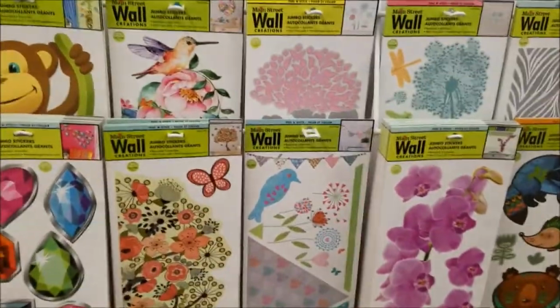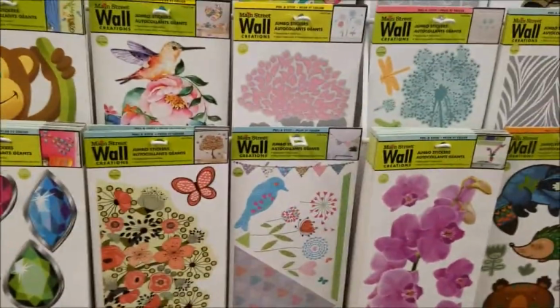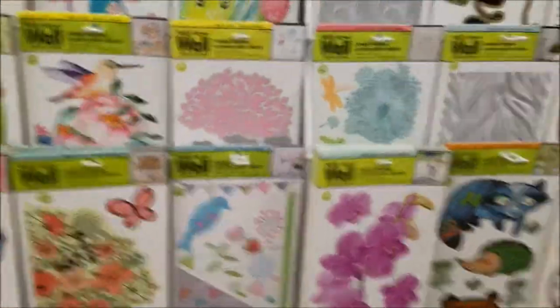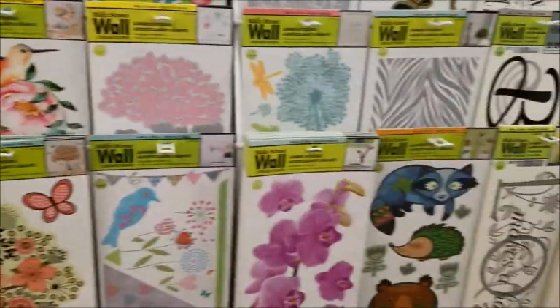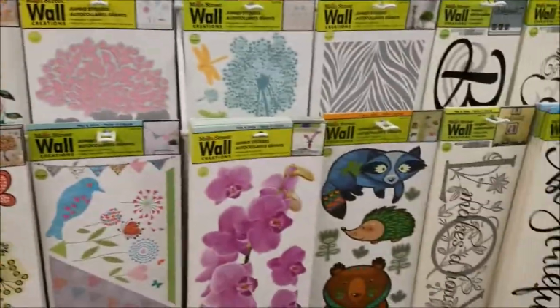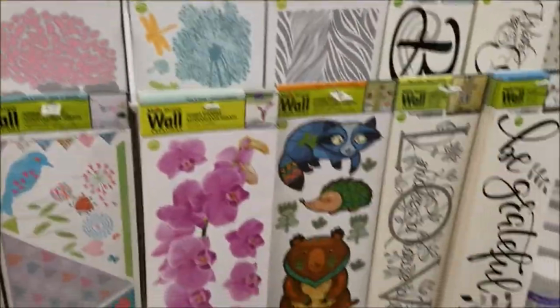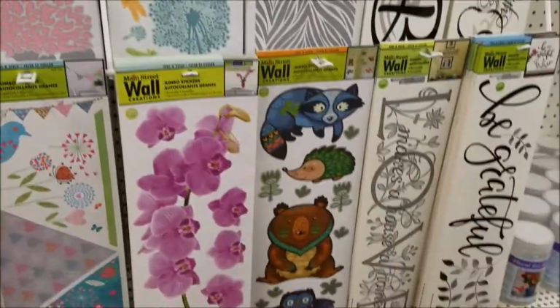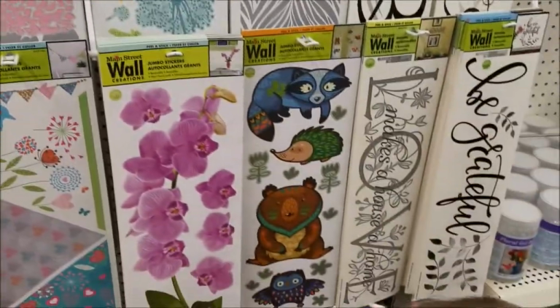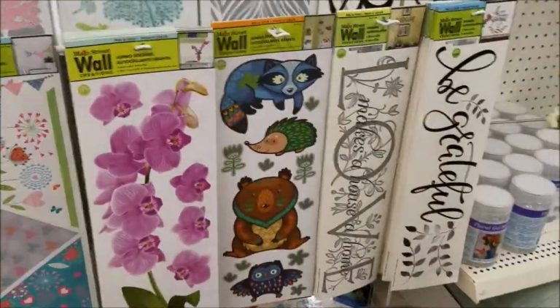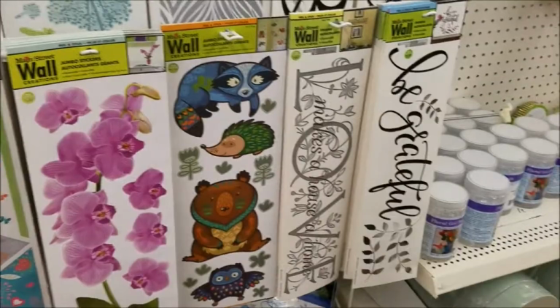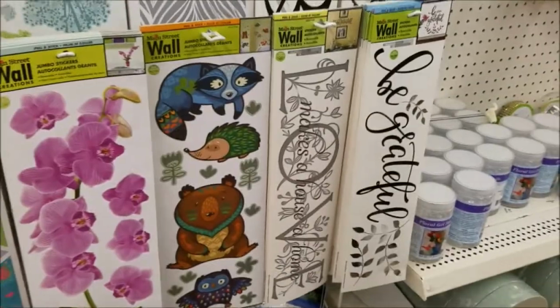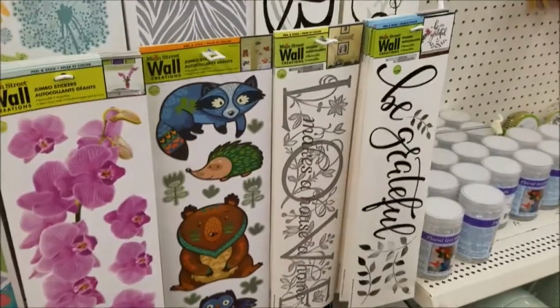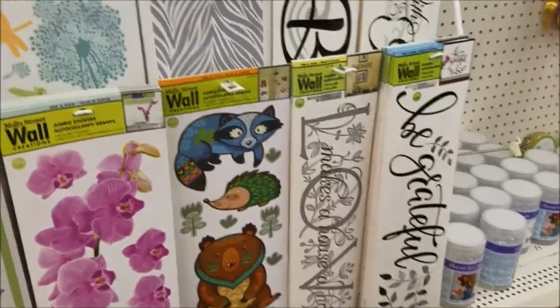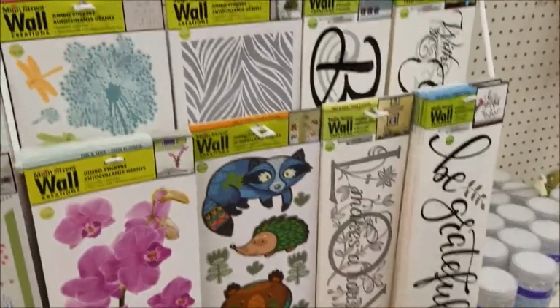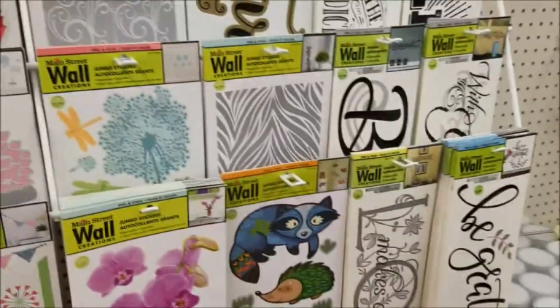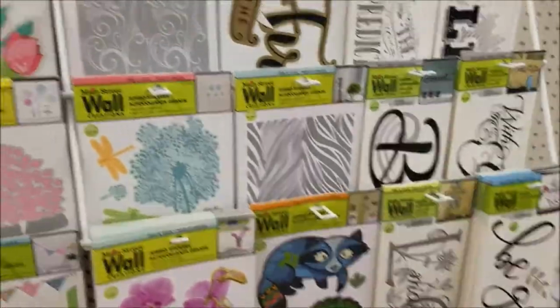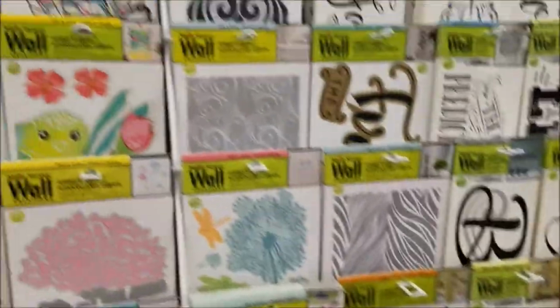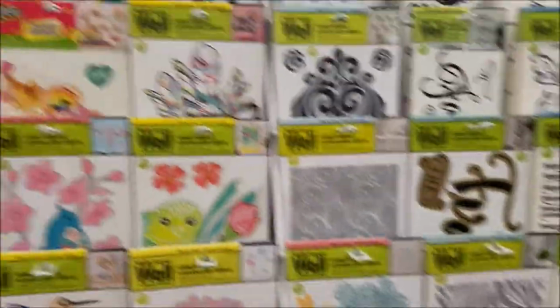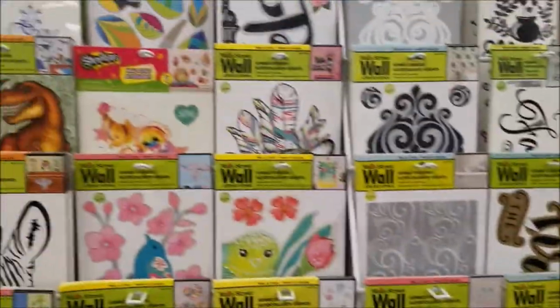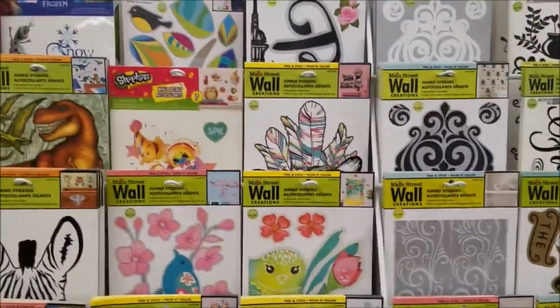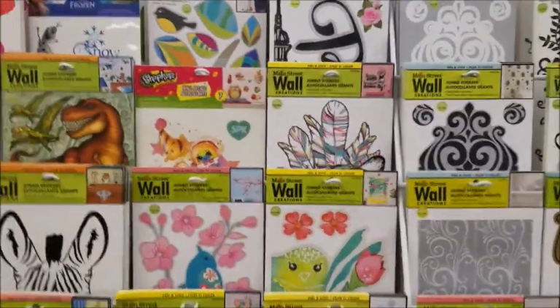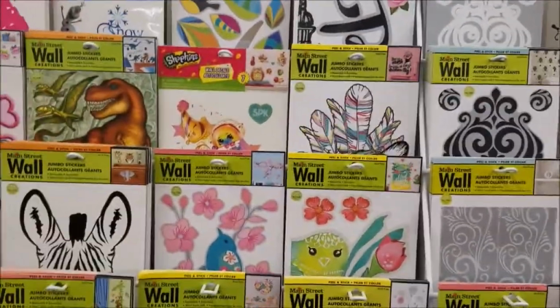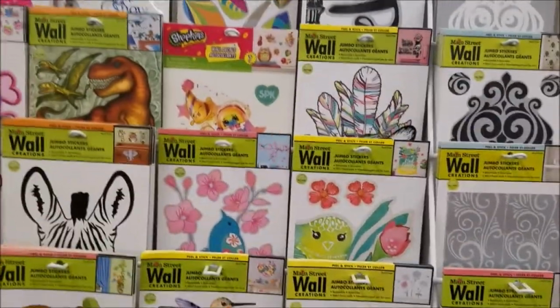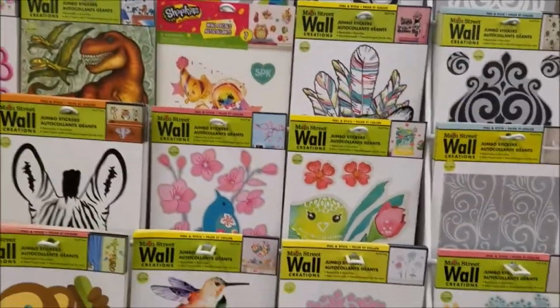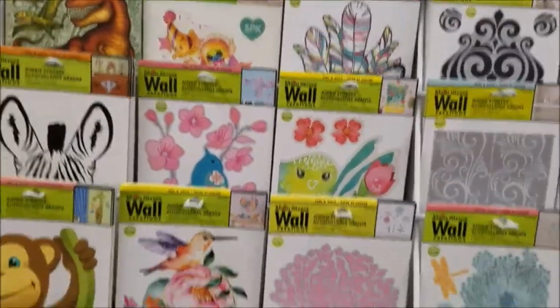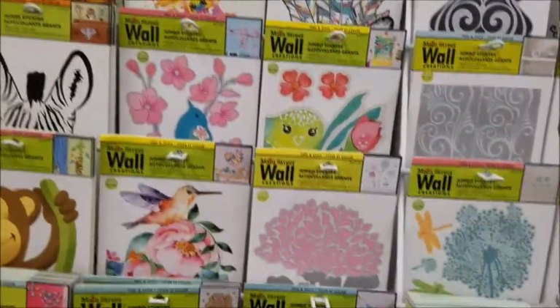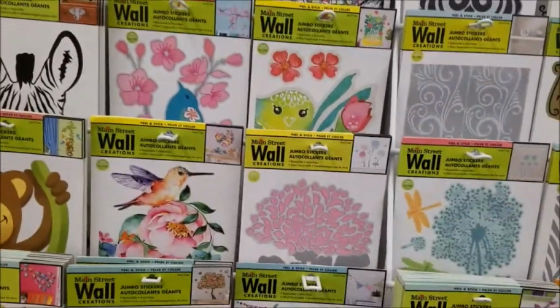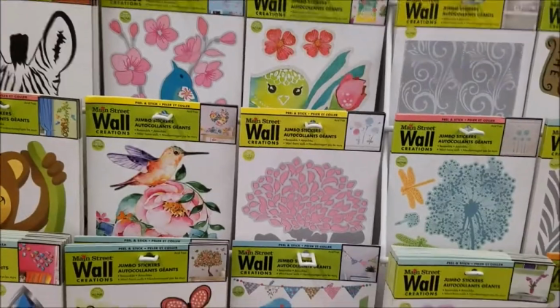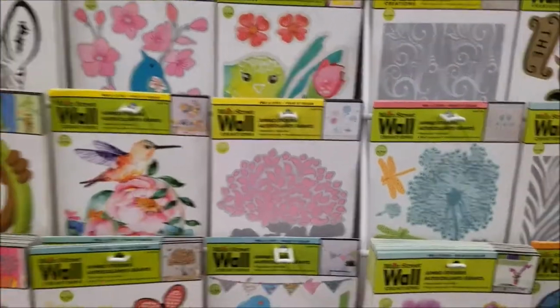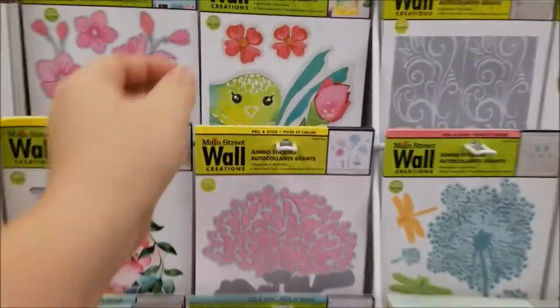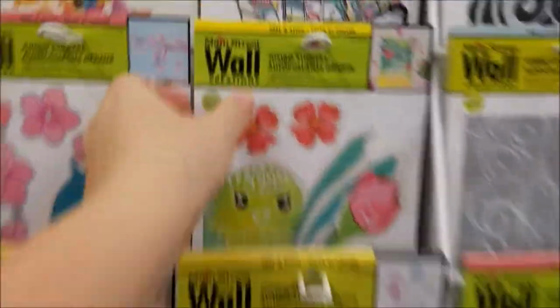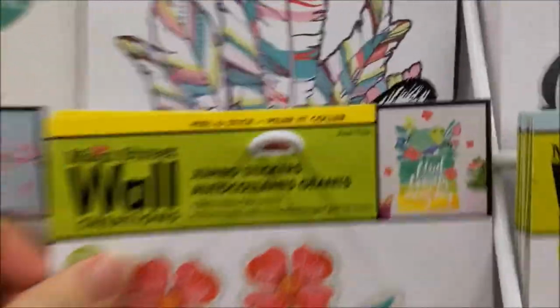These are all new — wall art stickers. Pretty. This one's pretty.